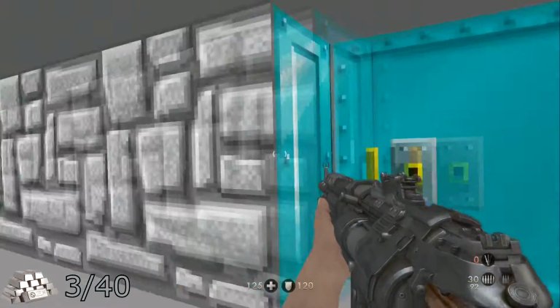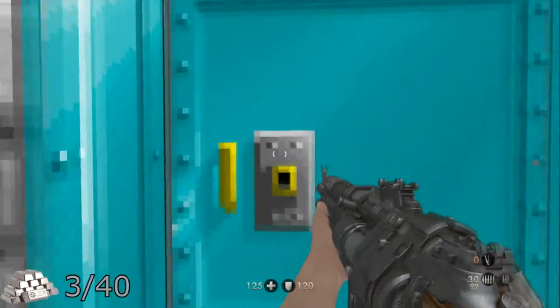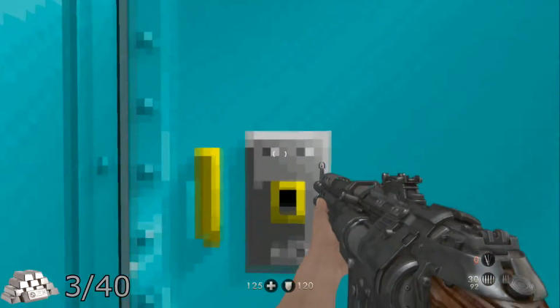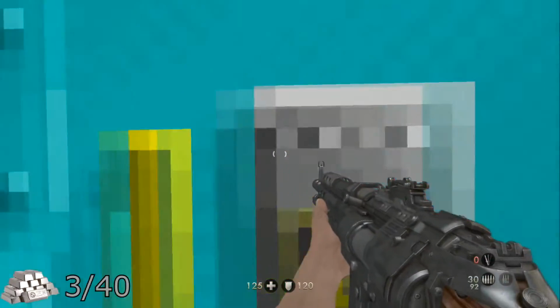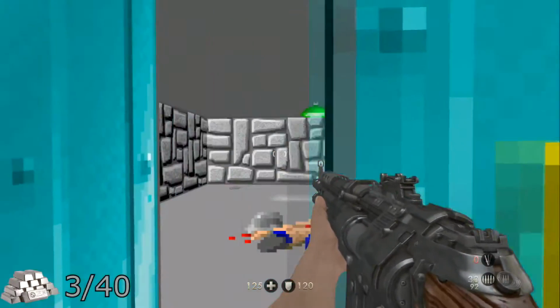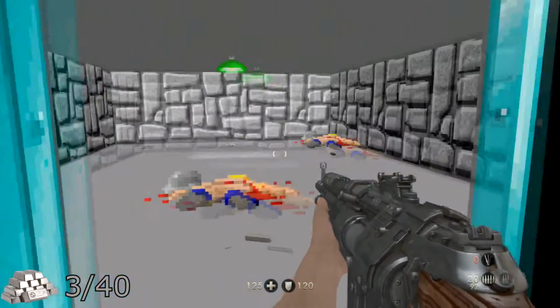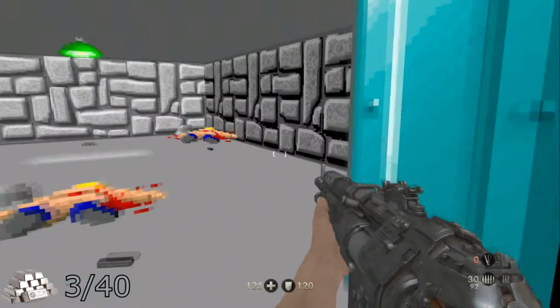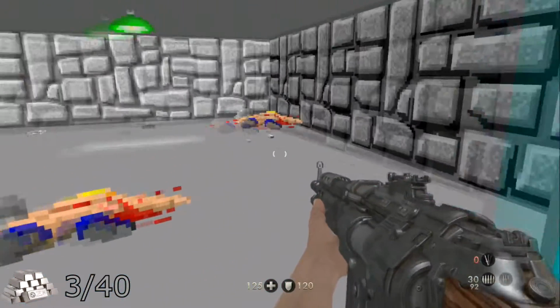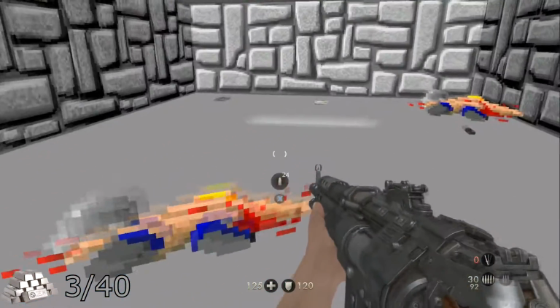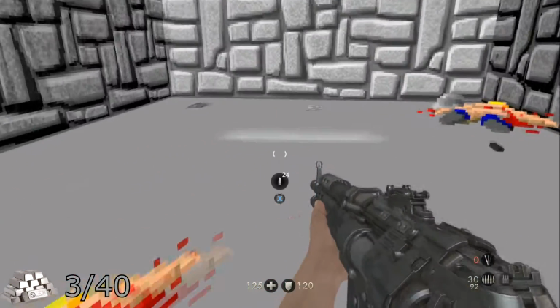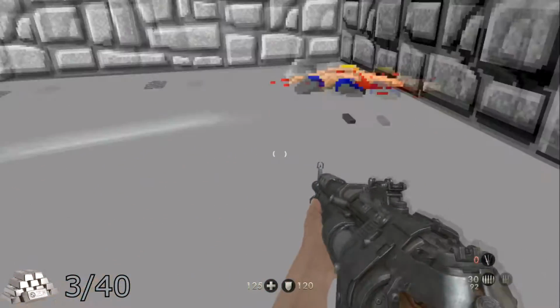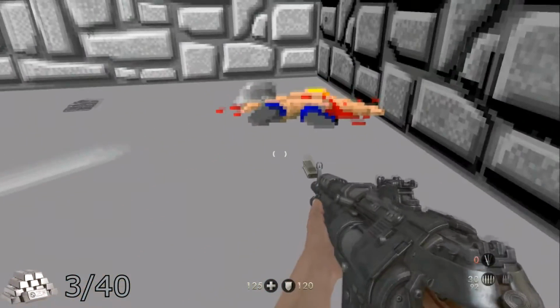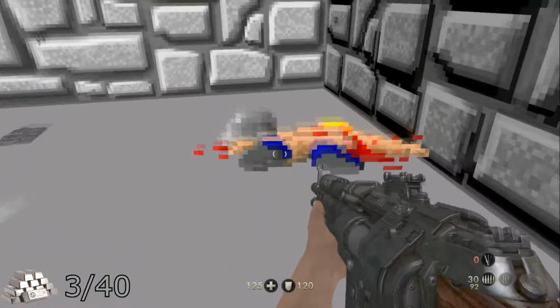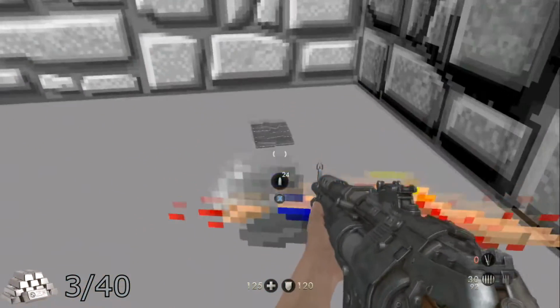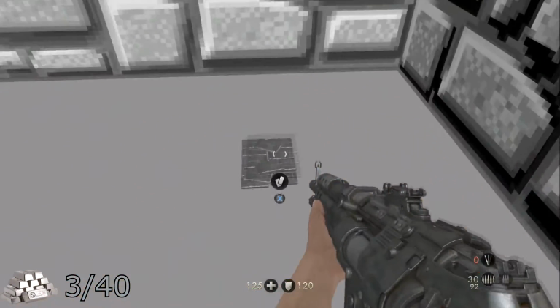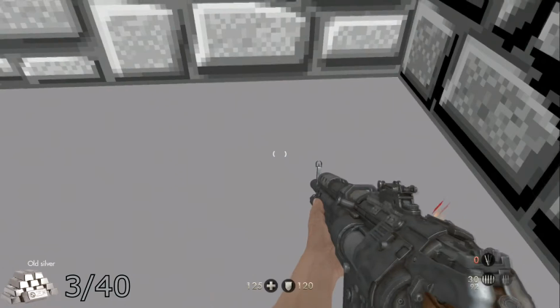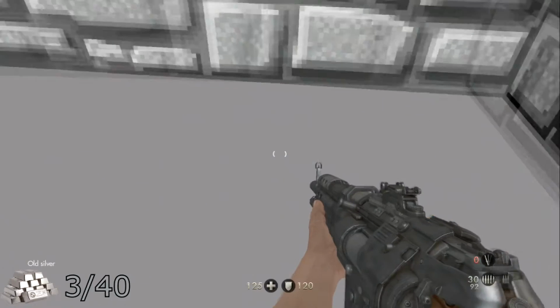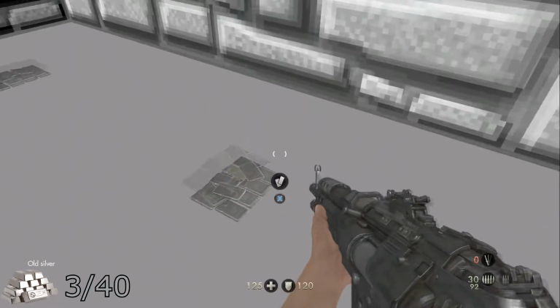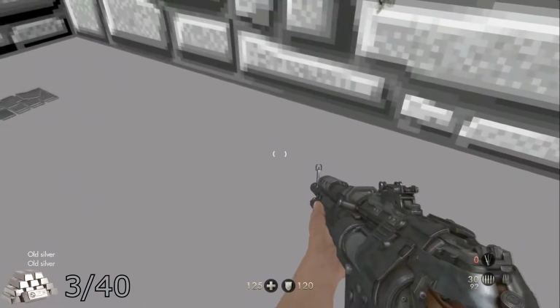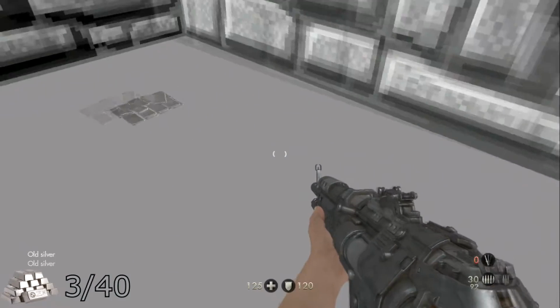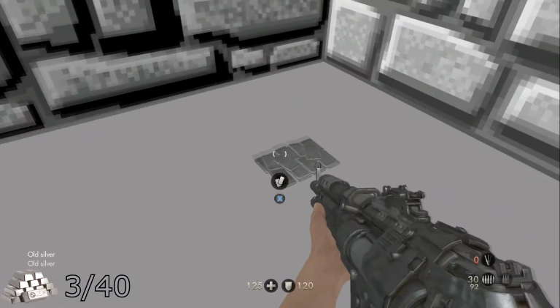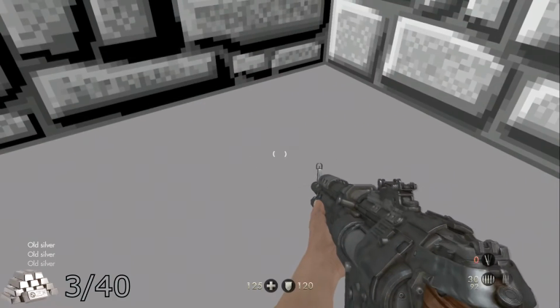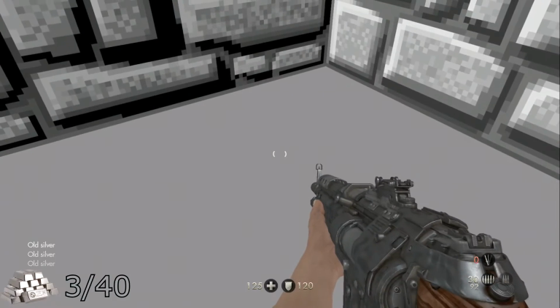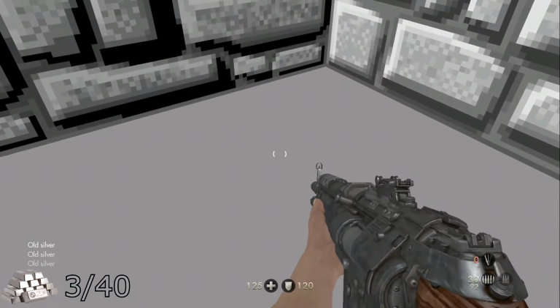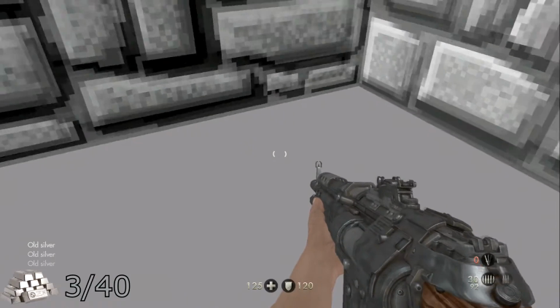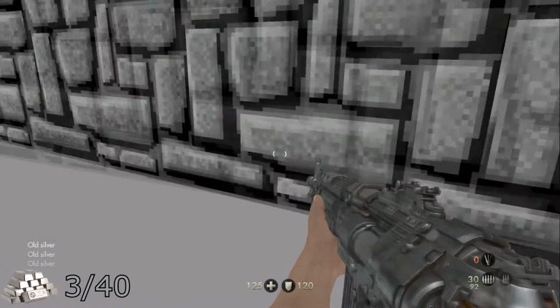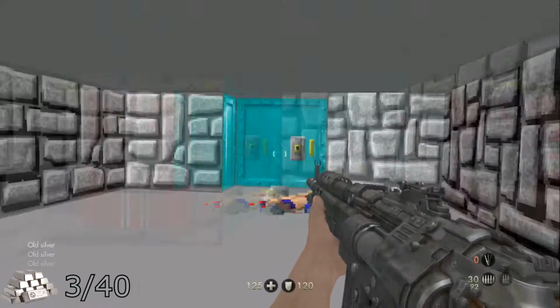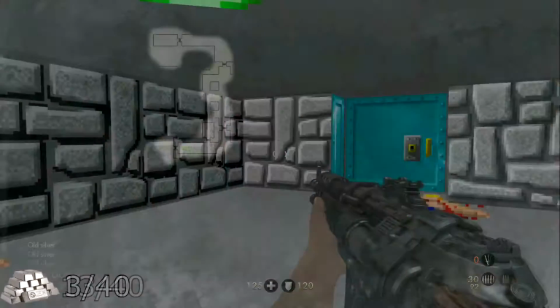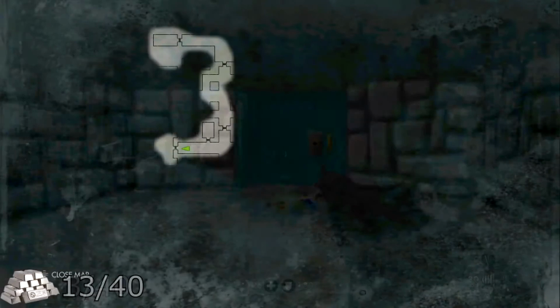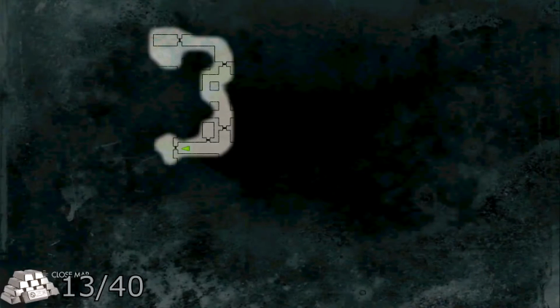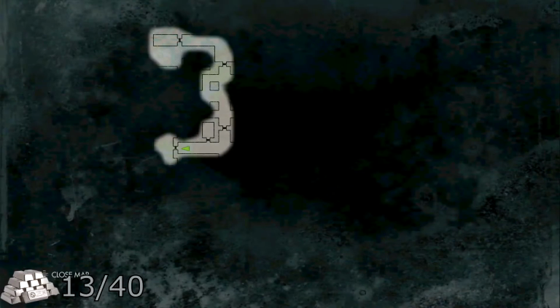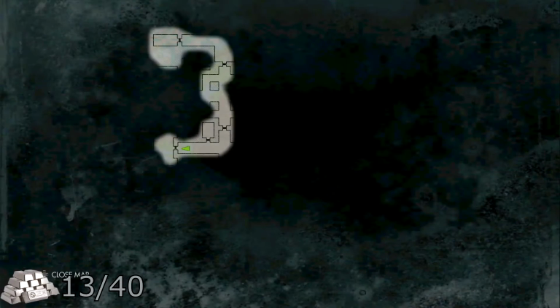For your first three pieces of silver, get to this point on the map and in this little side room there will be two soldiers. On the floor at the other end will be your three pieces of silver.